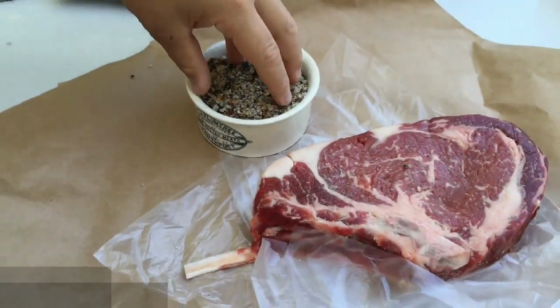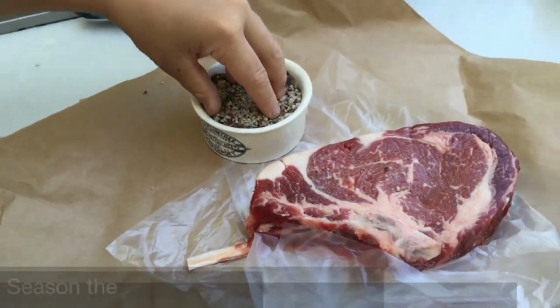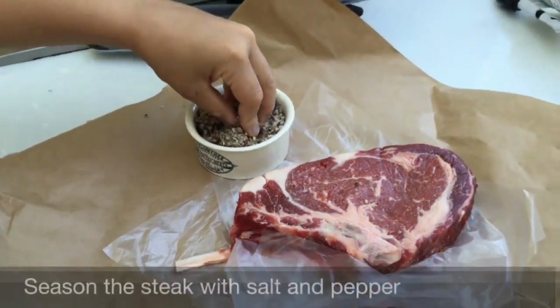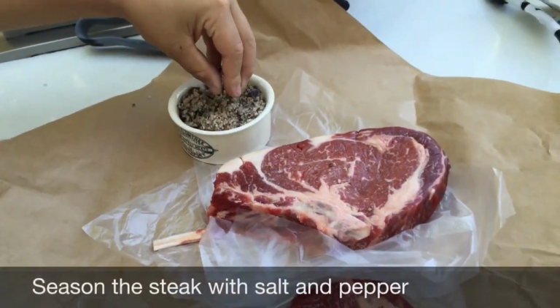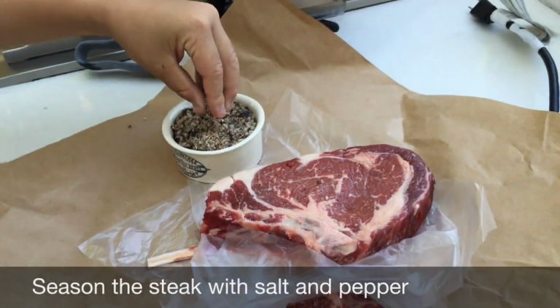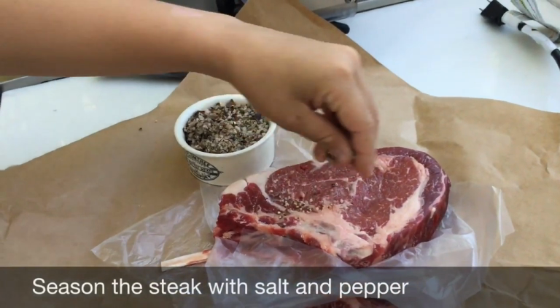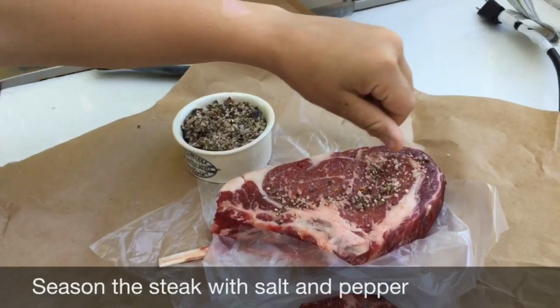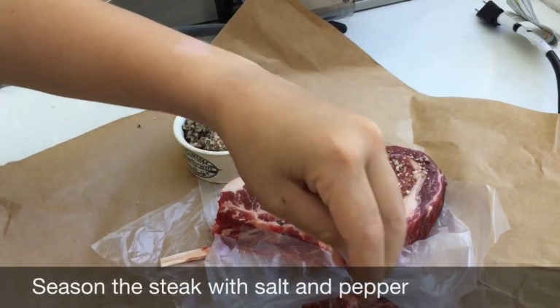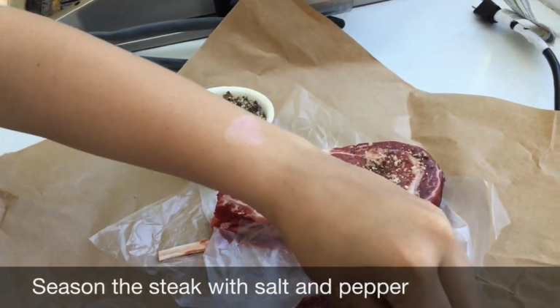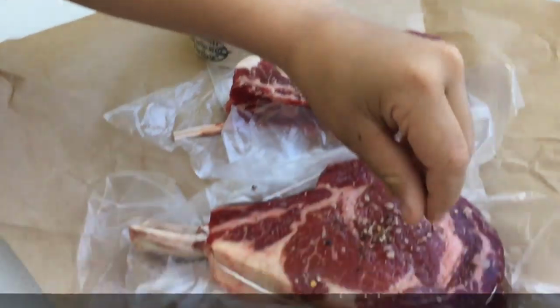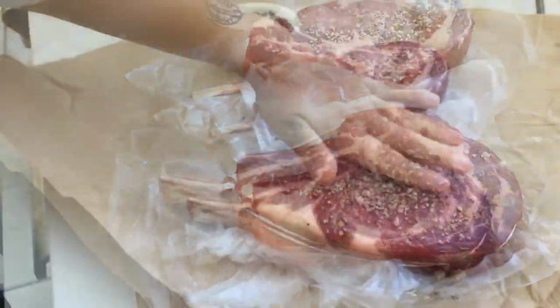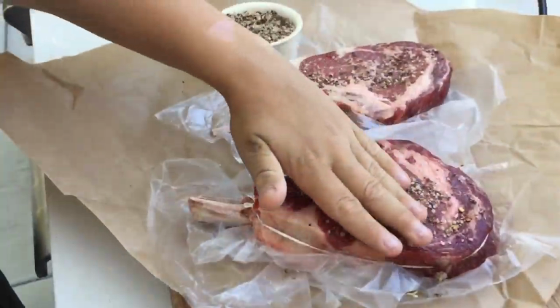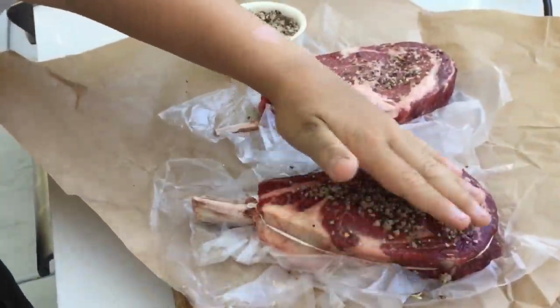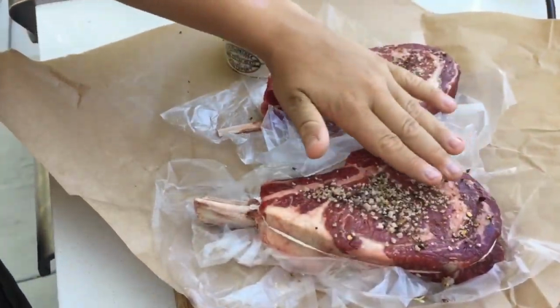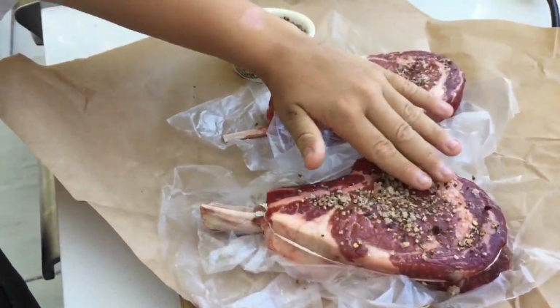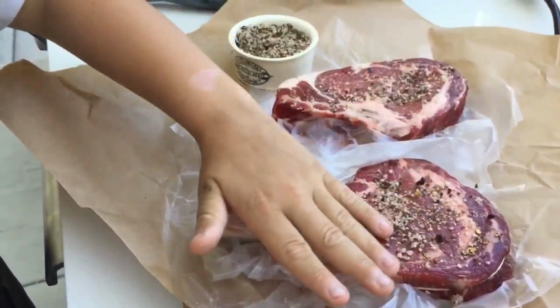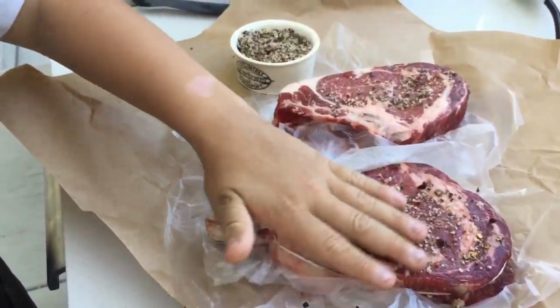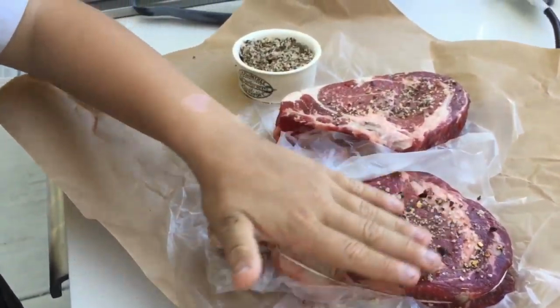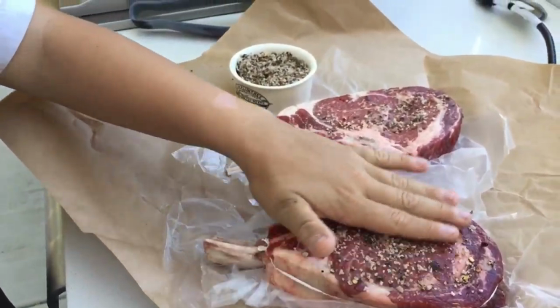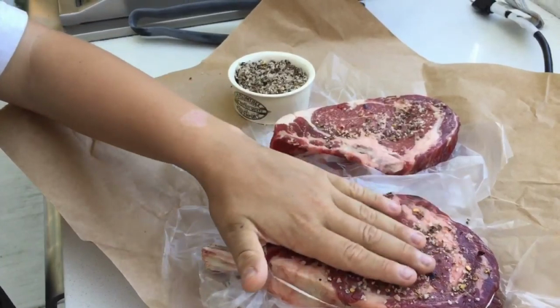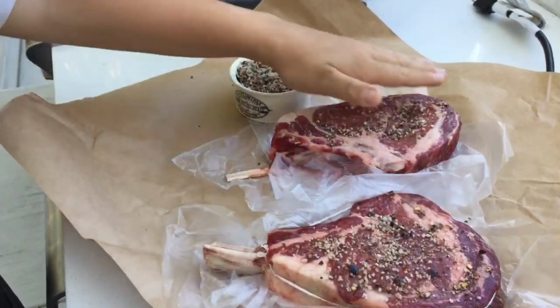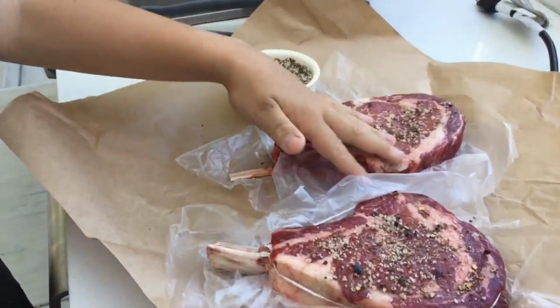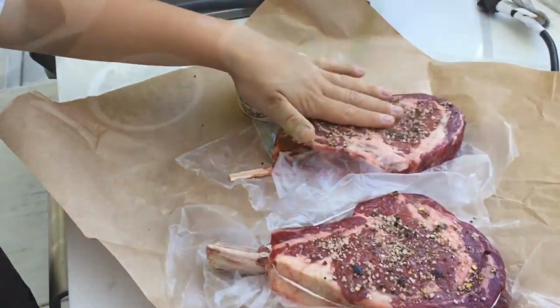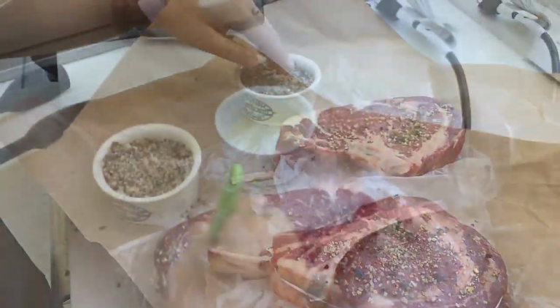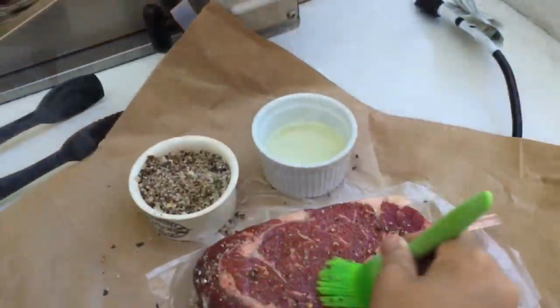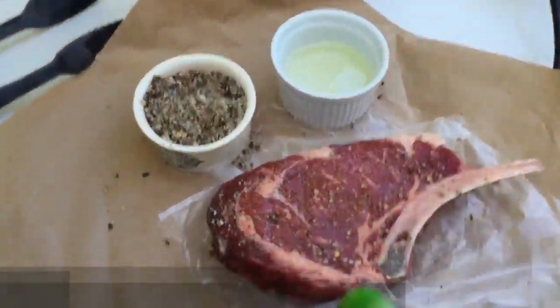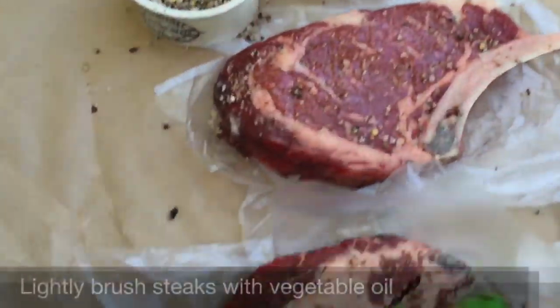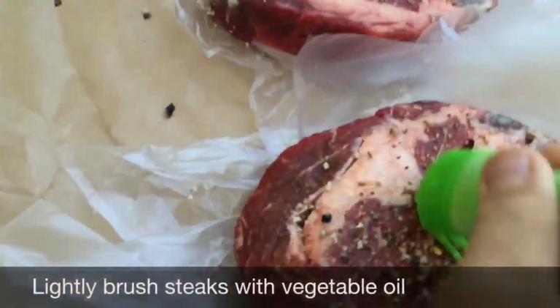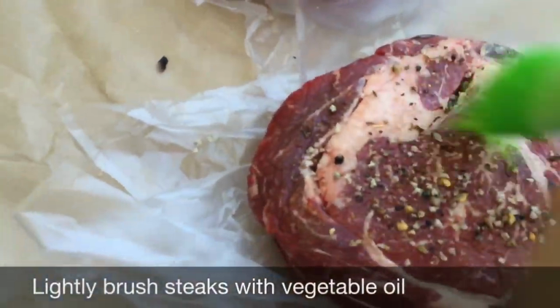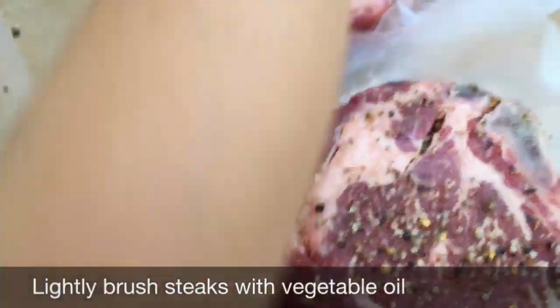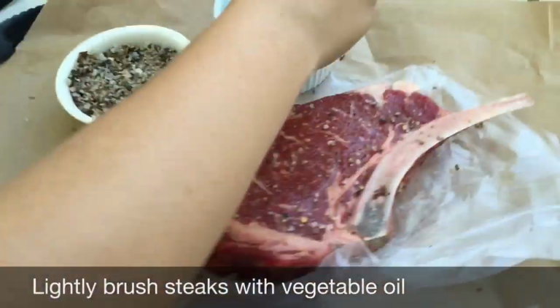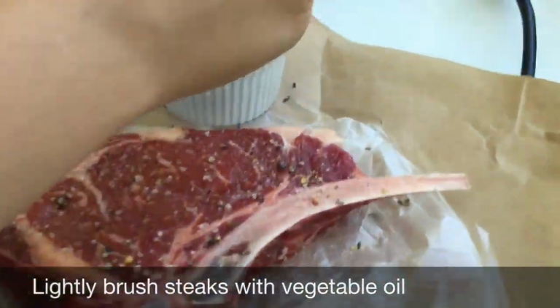Just grab it and go in. Just rub the seasoning in with your hands. You don't want all of it — you don't want to drench it.